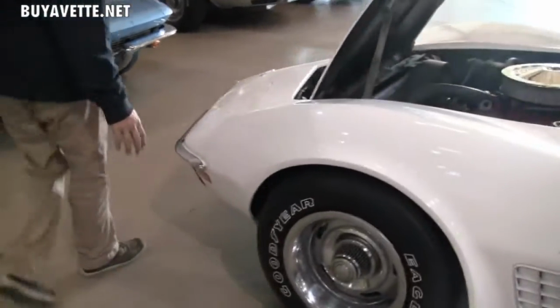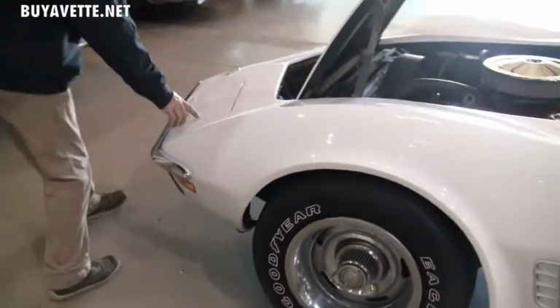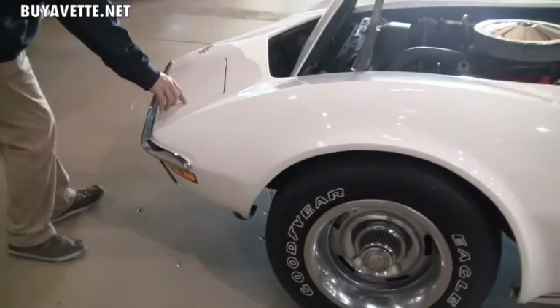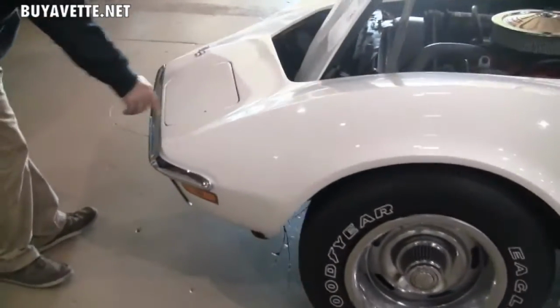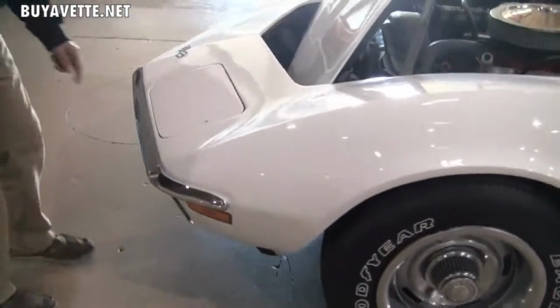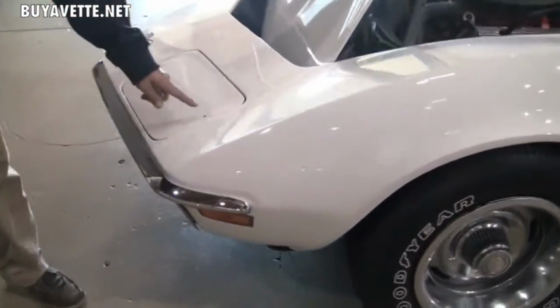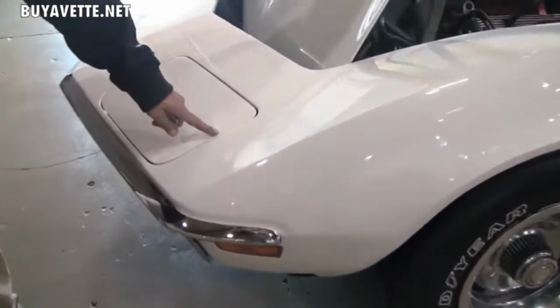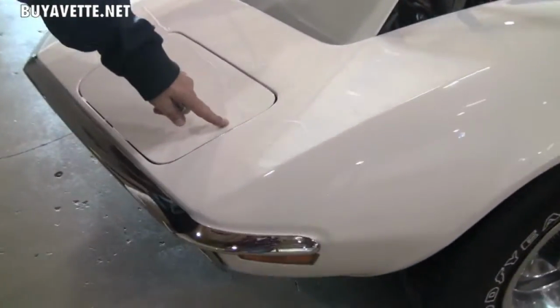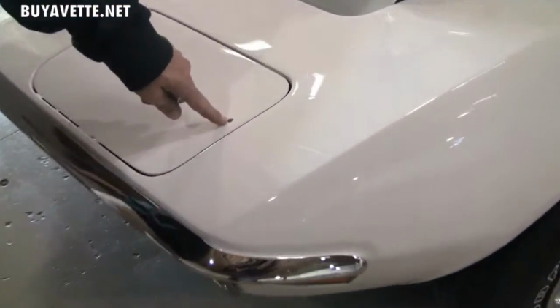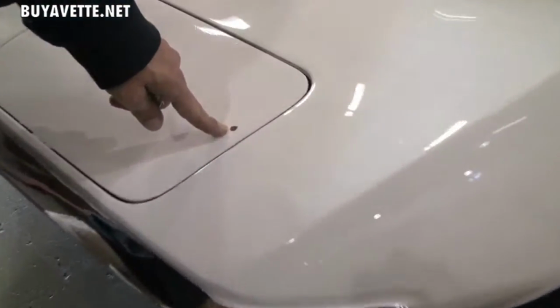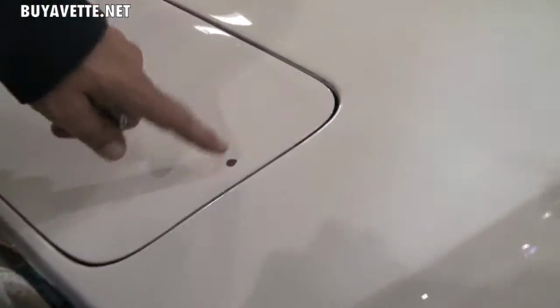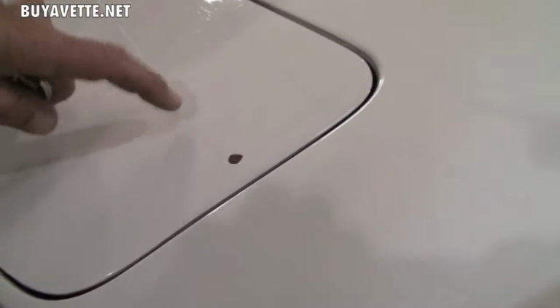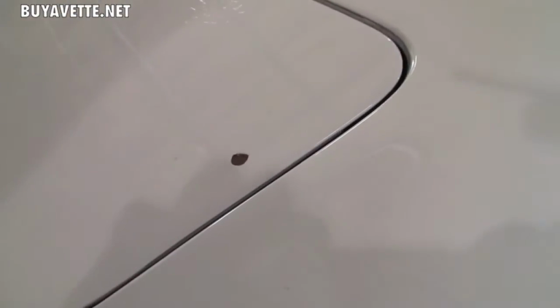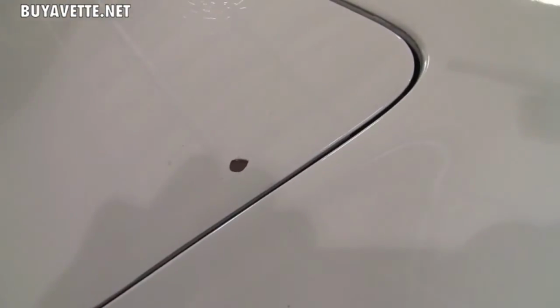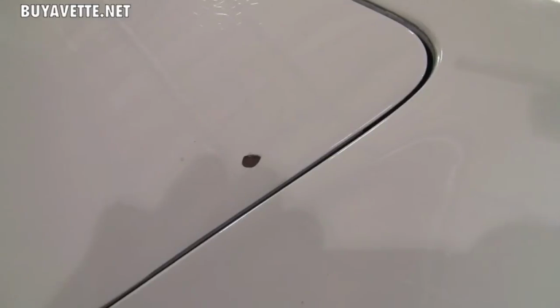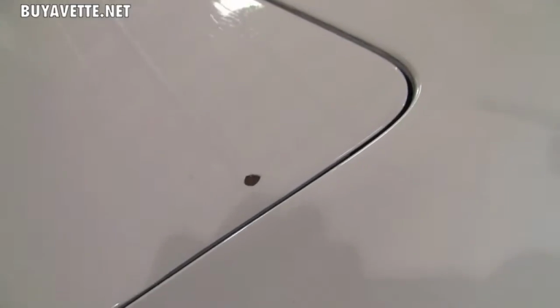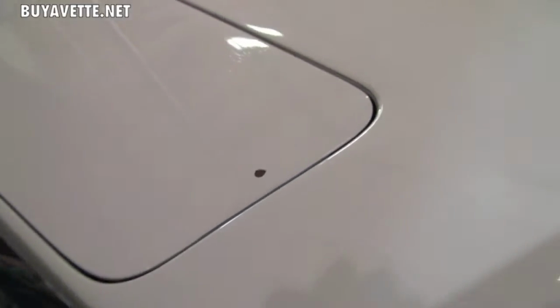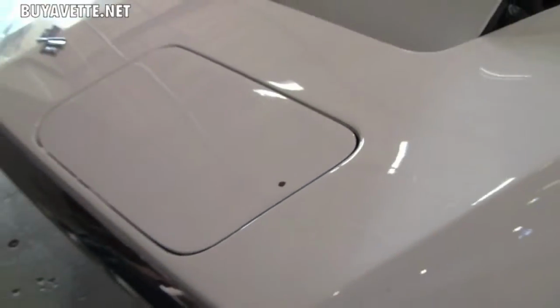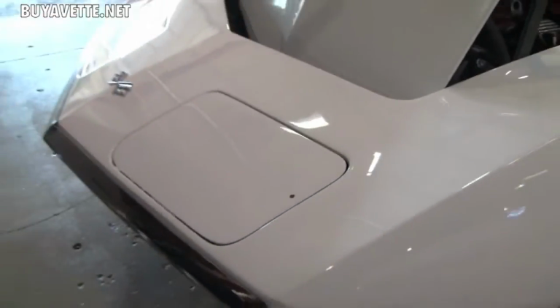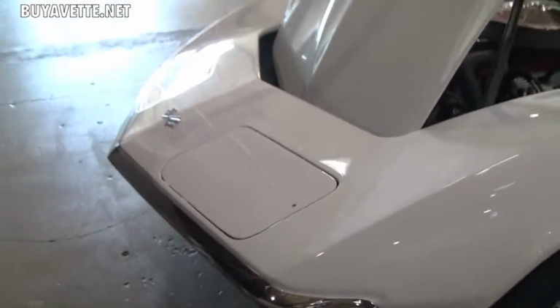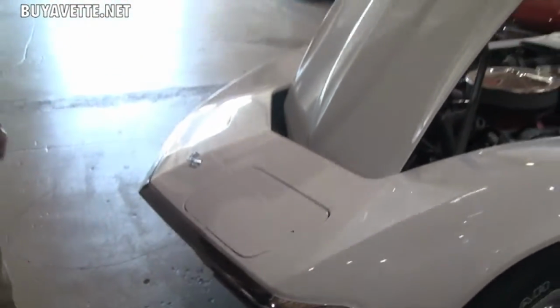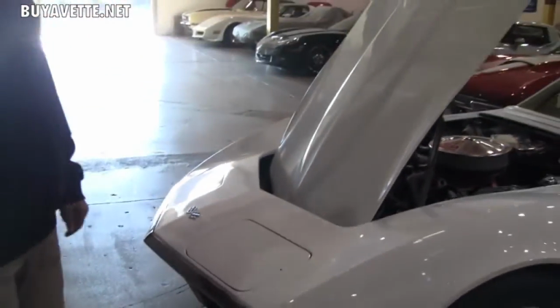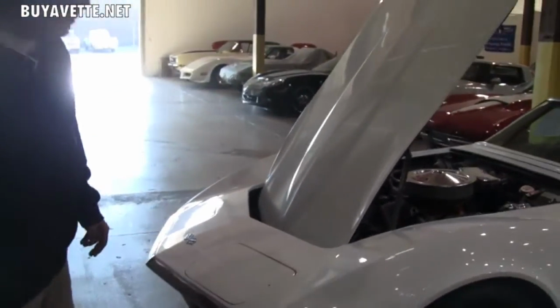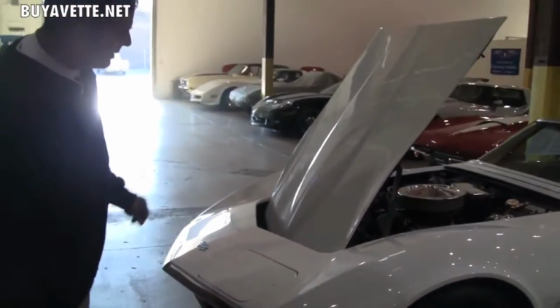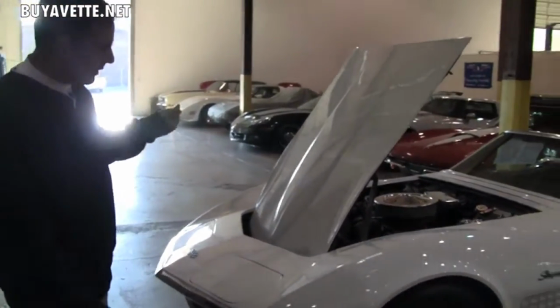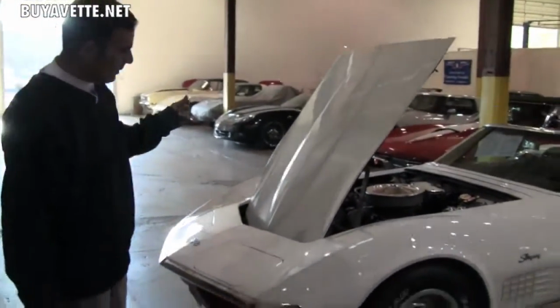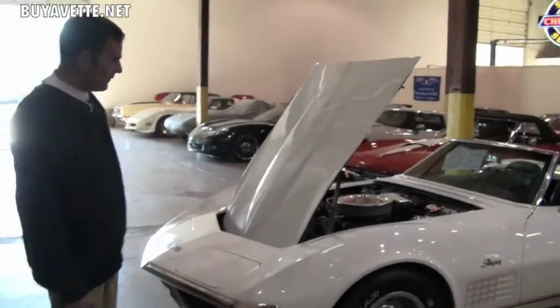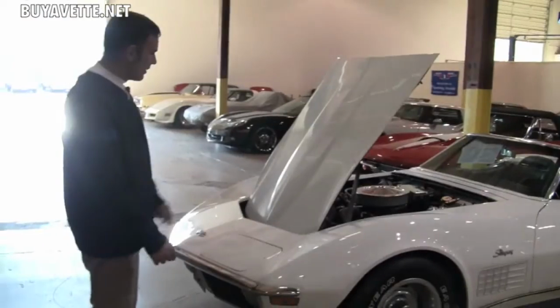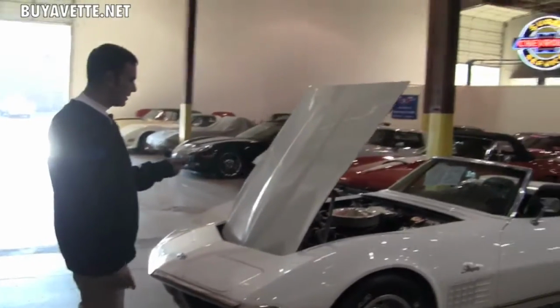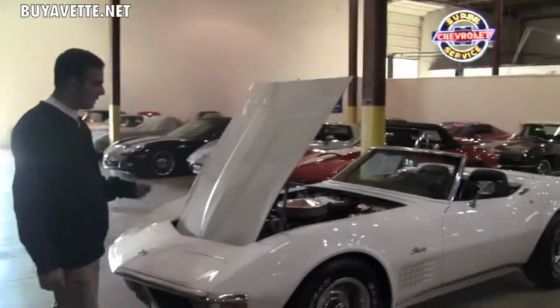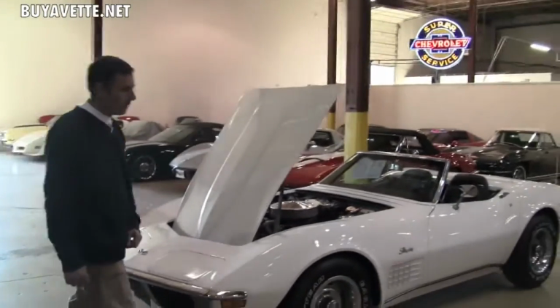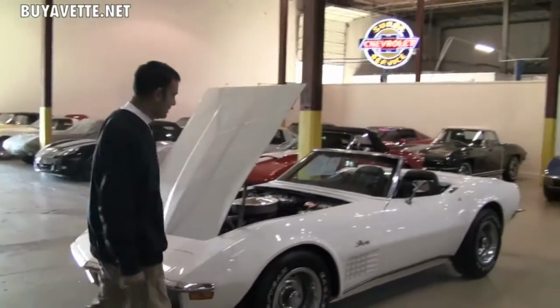One thing I do want to point out here is we do have a minor chip on the driver's side front headlight, and that's really the only noticeable damage other than a couple light feather scratches on the white that you can barely see.